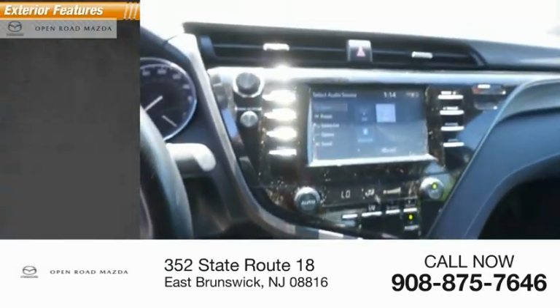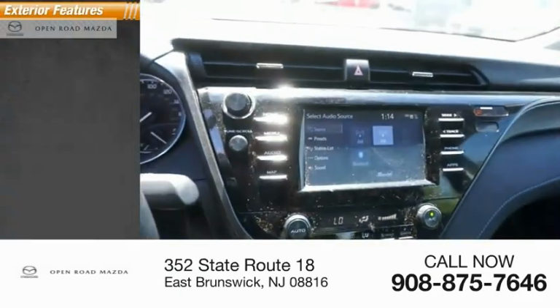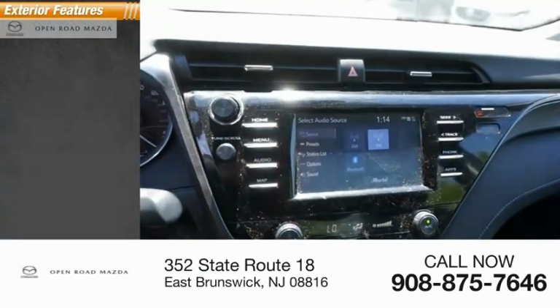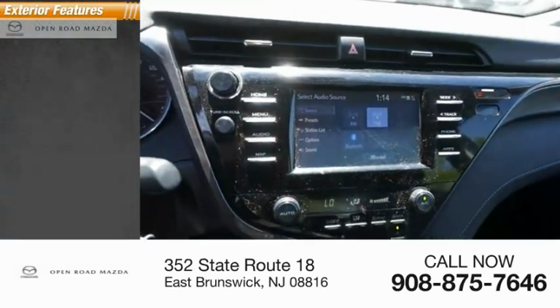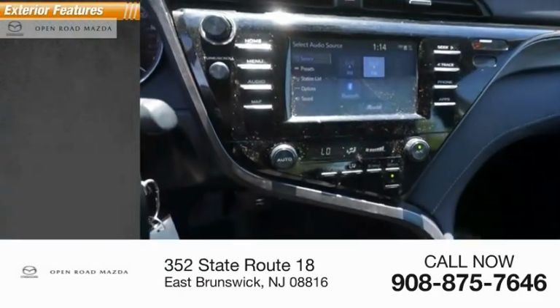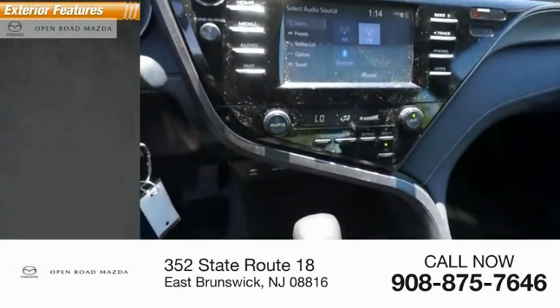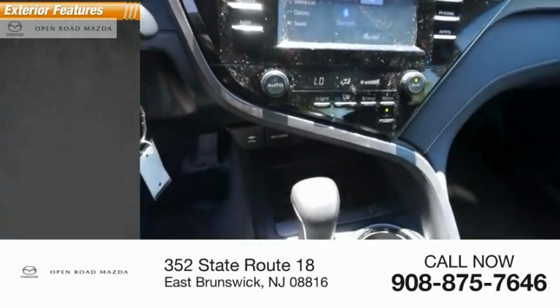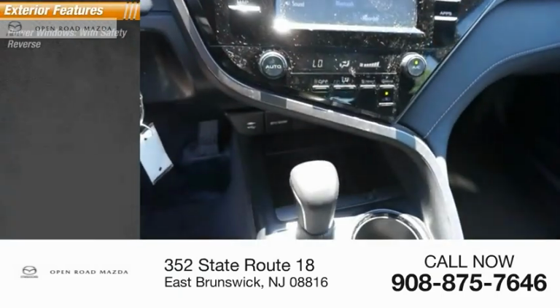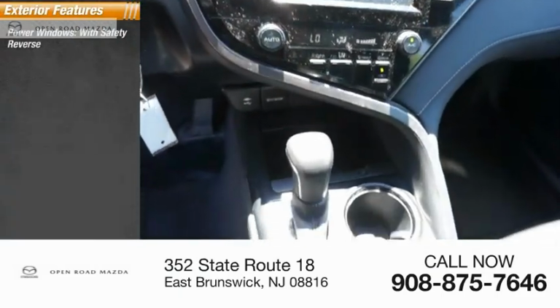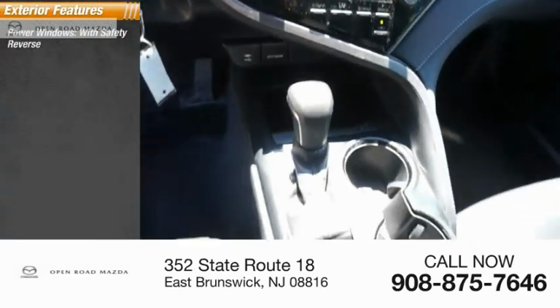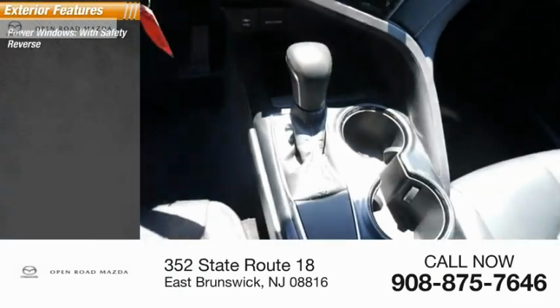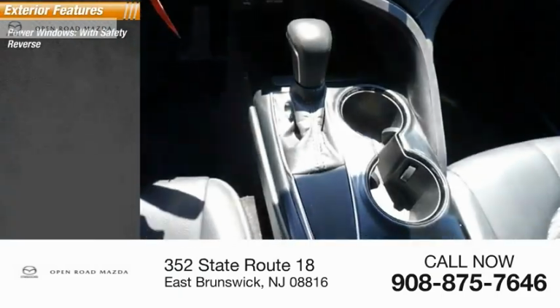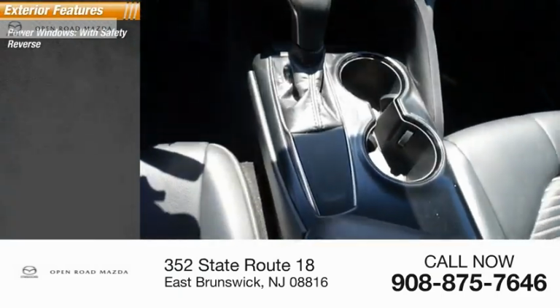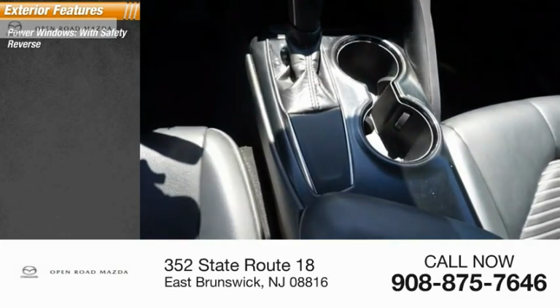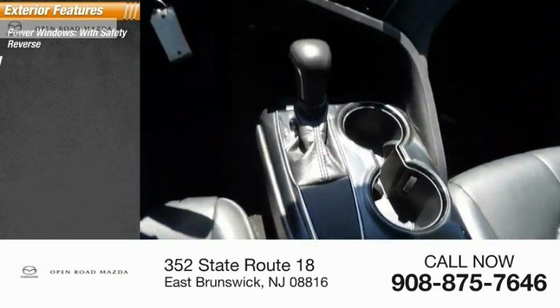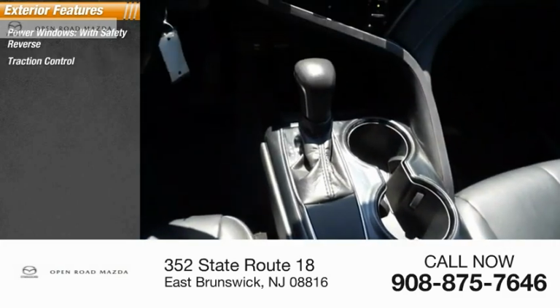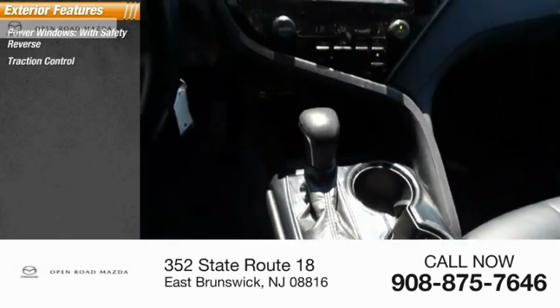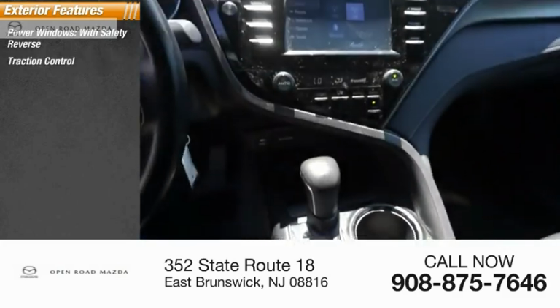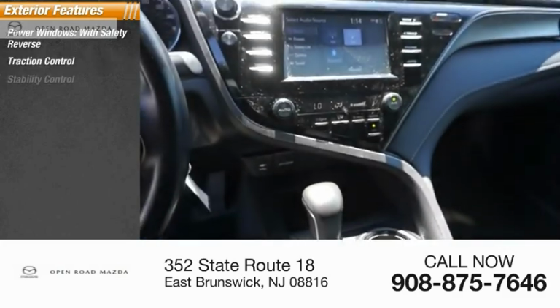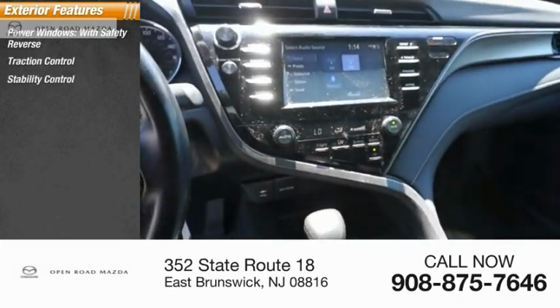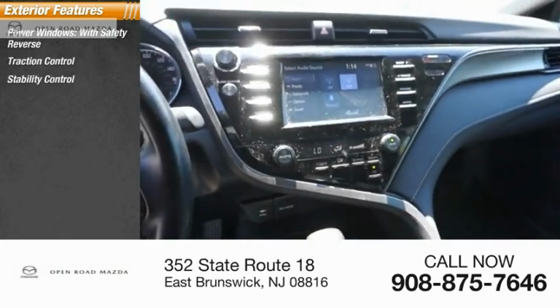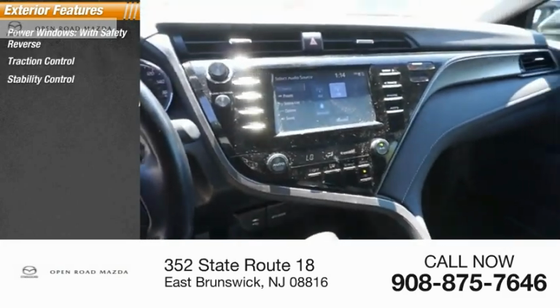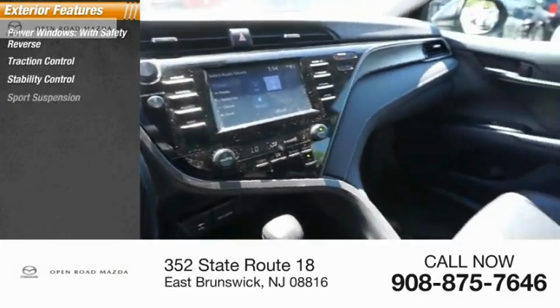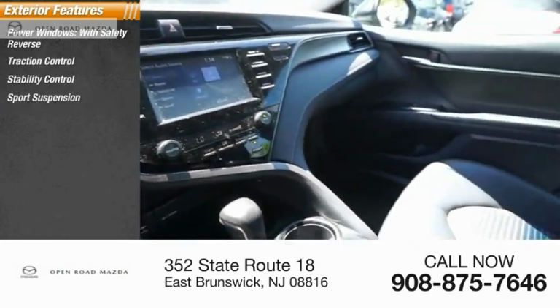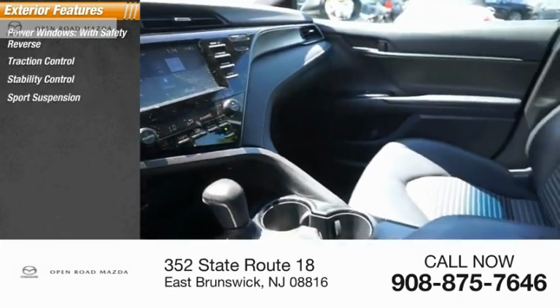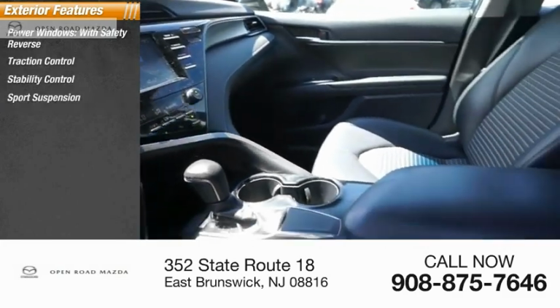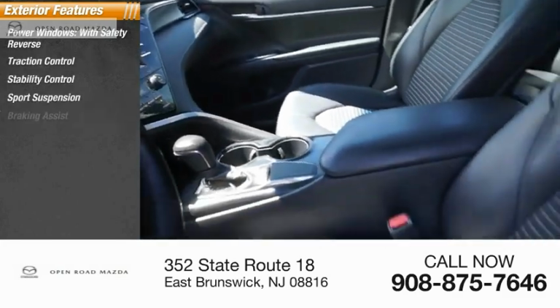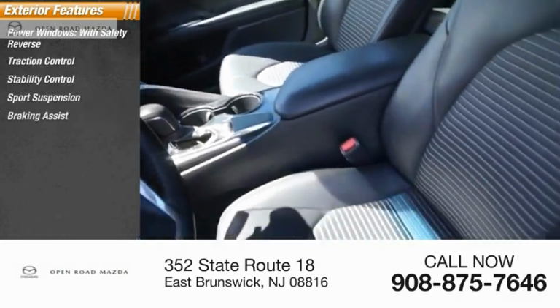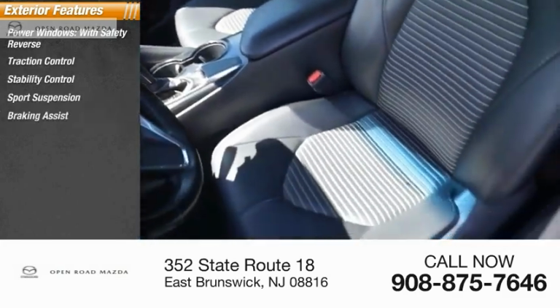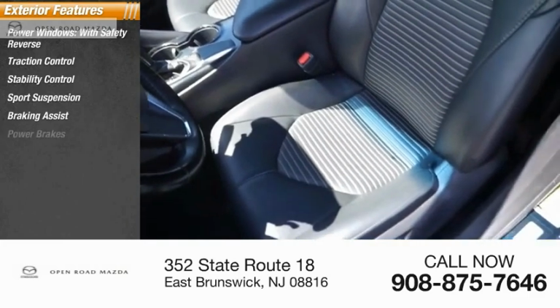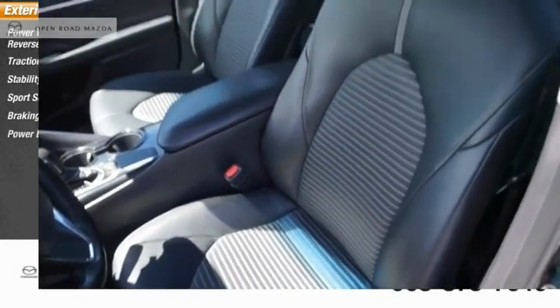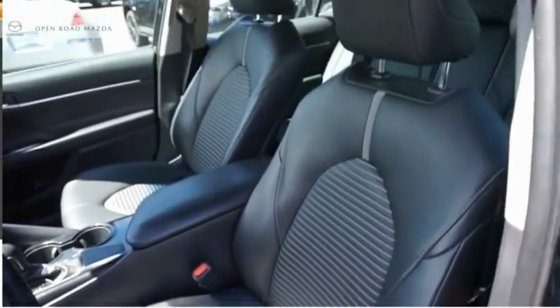Here are some of this vehicle's great options: power windows with safety reverse, traction control, stability control, sports suspension, braking assist, and power brakes.